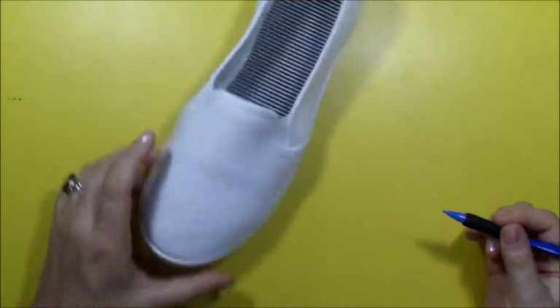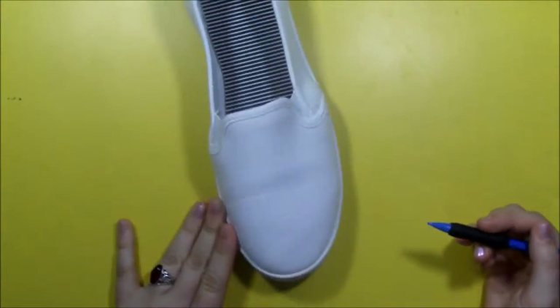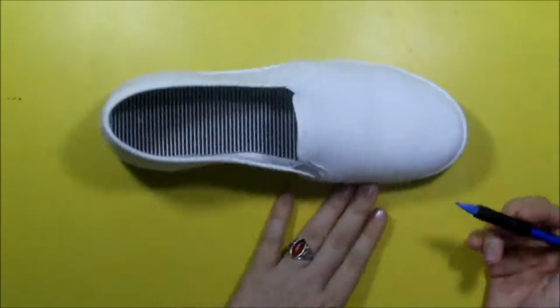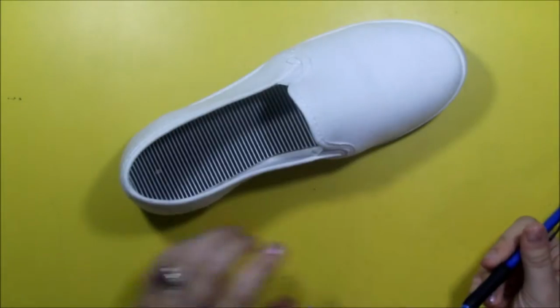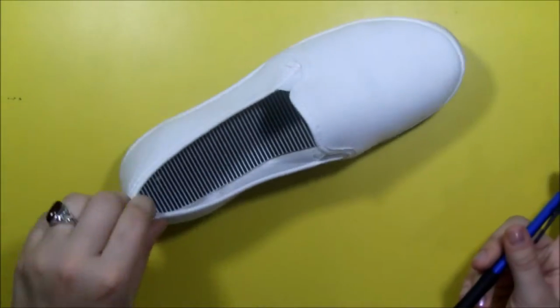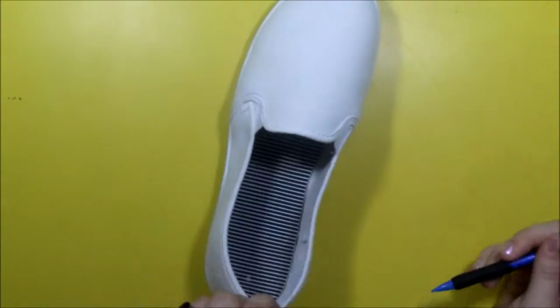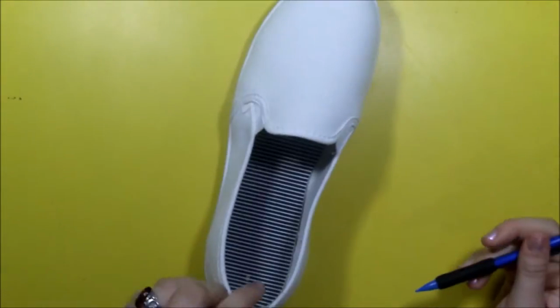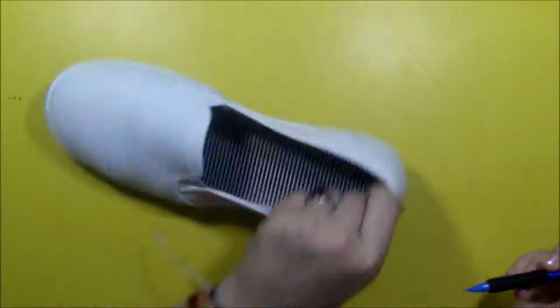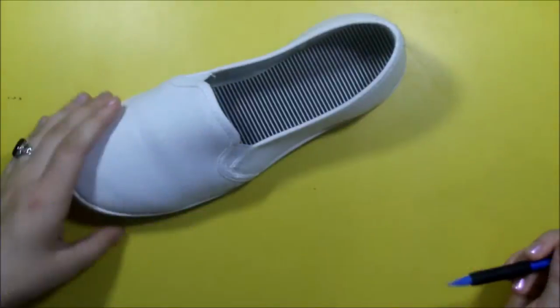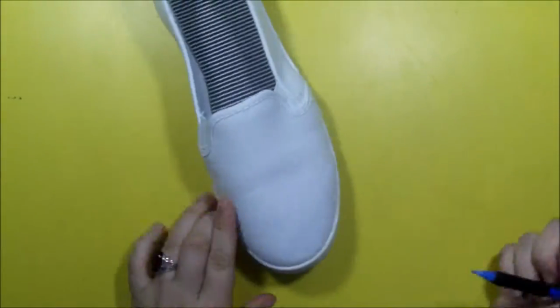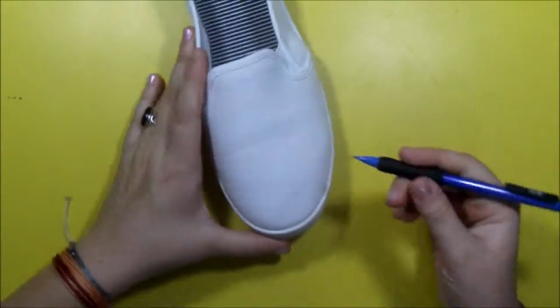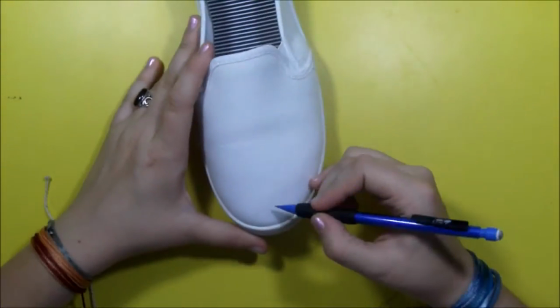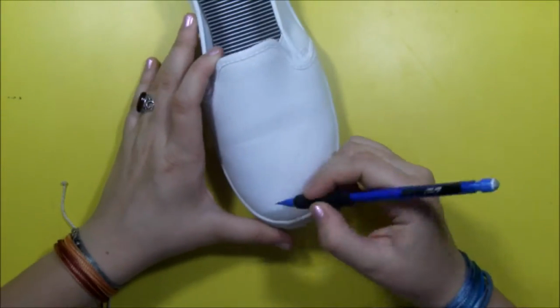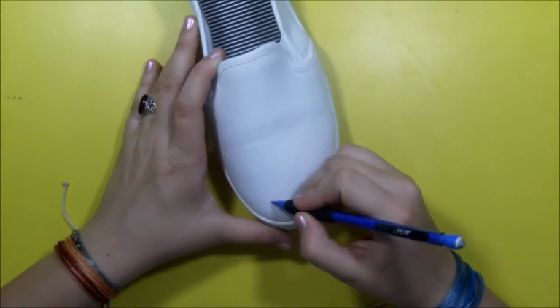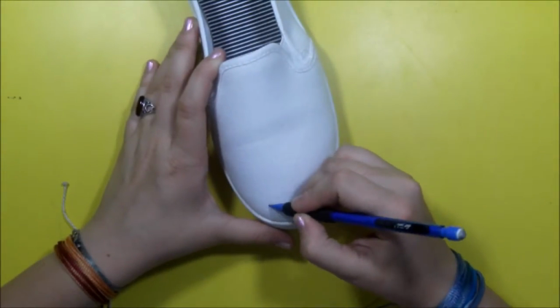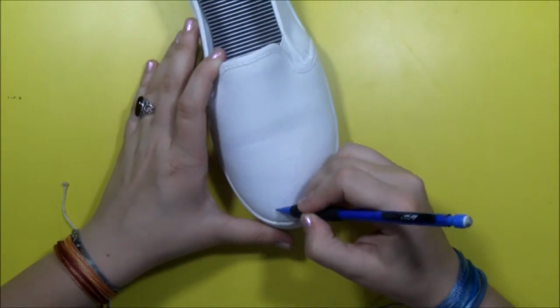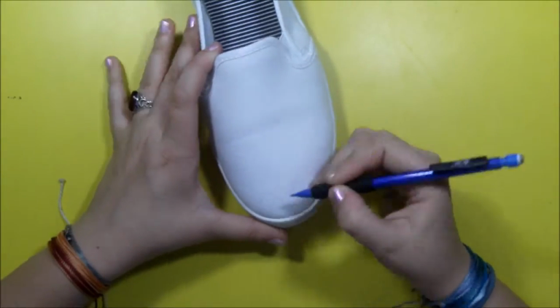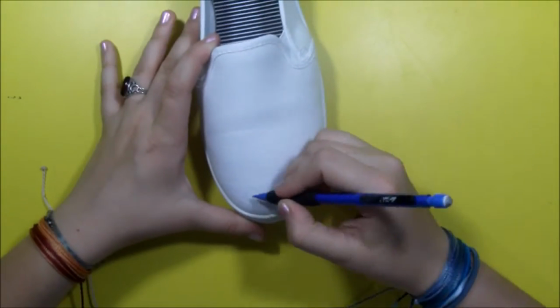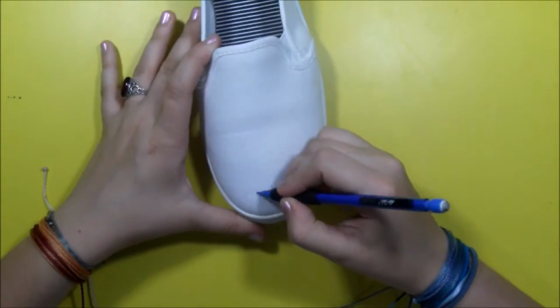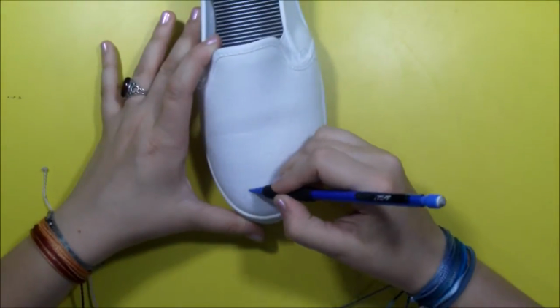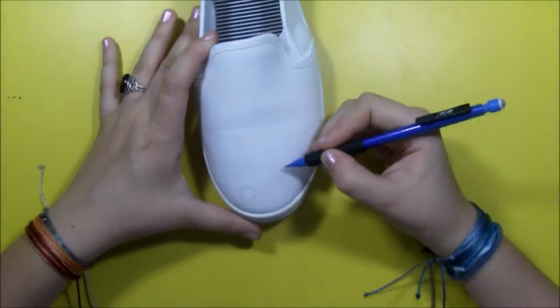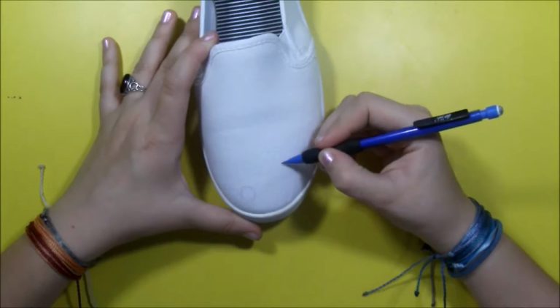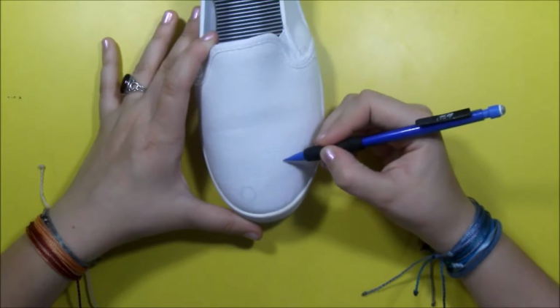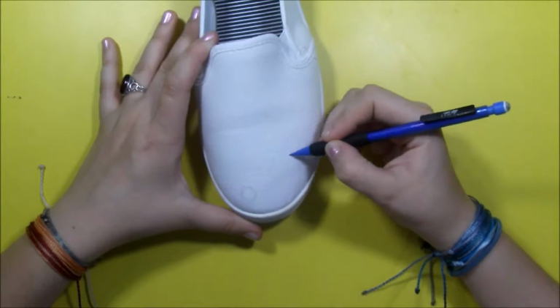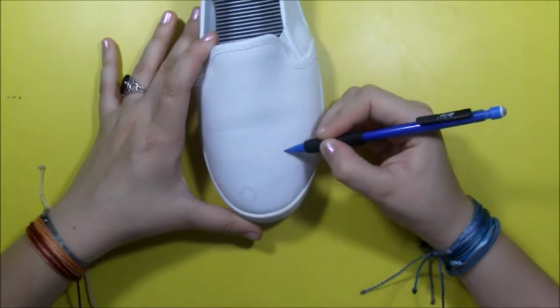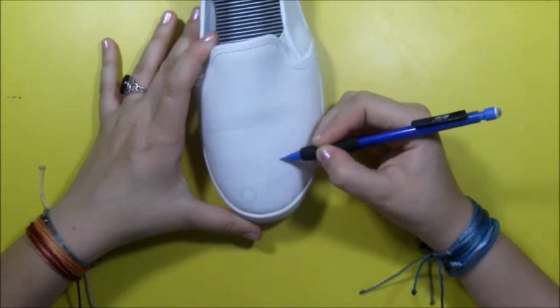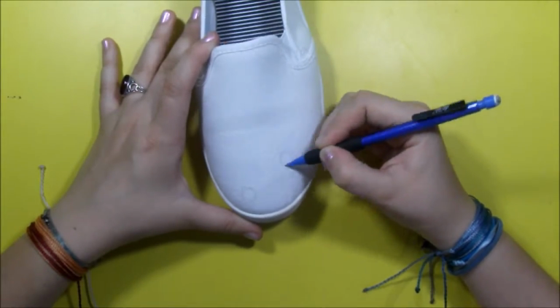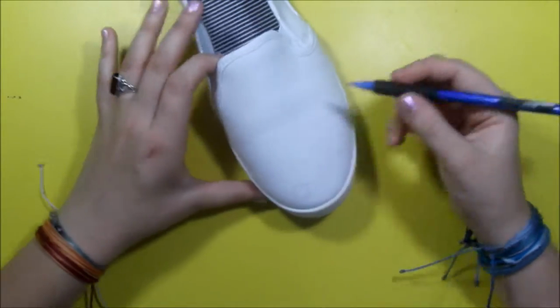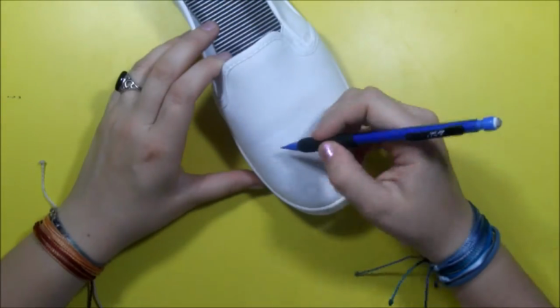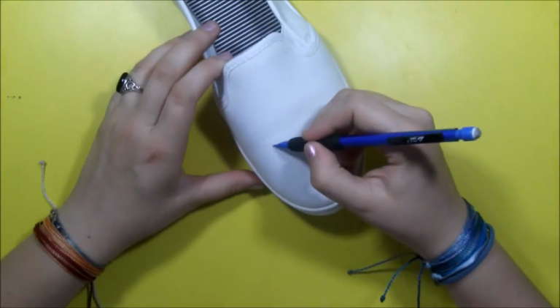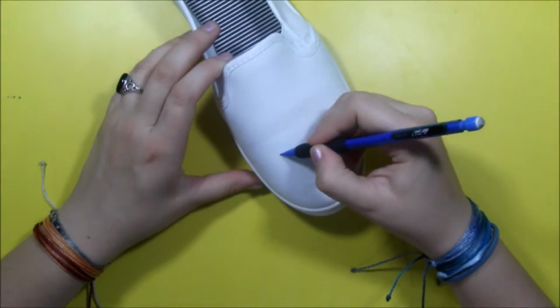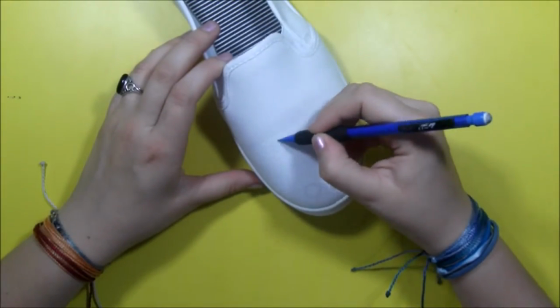I started off making guidelines in pencil, and this is totally optional. As you'll see later, I didn't stick to the guidelines at all.